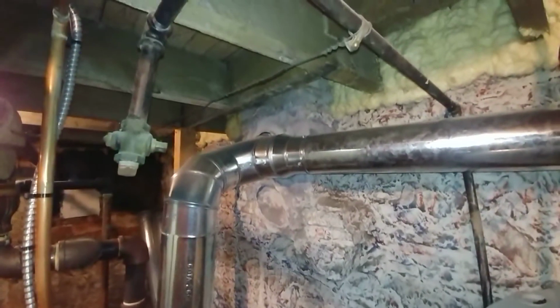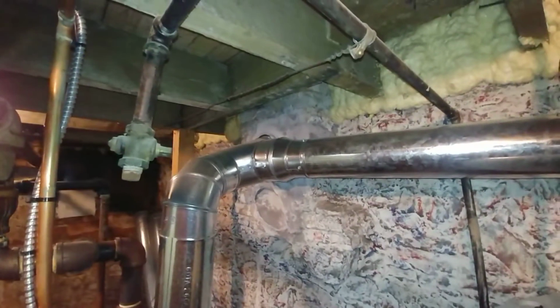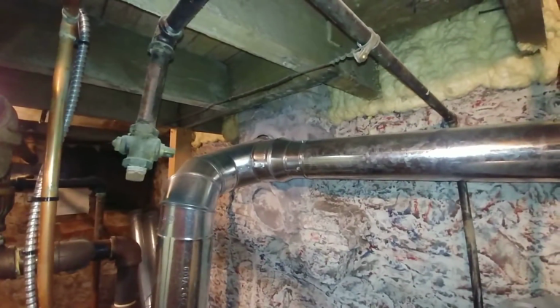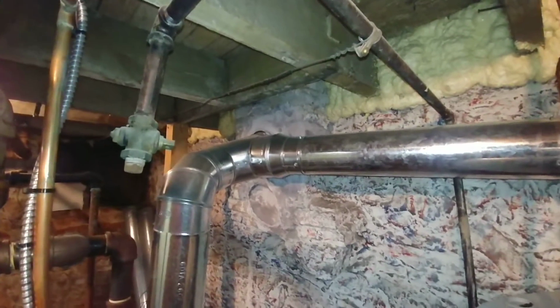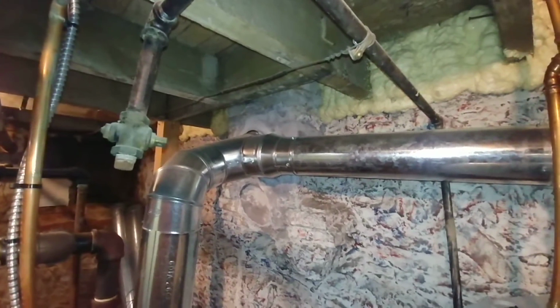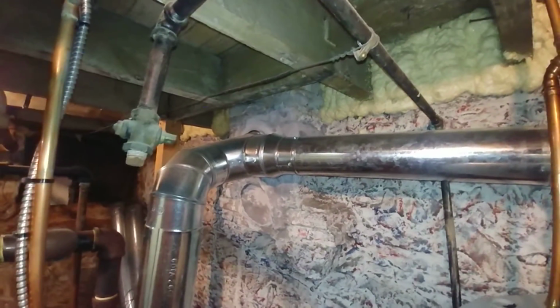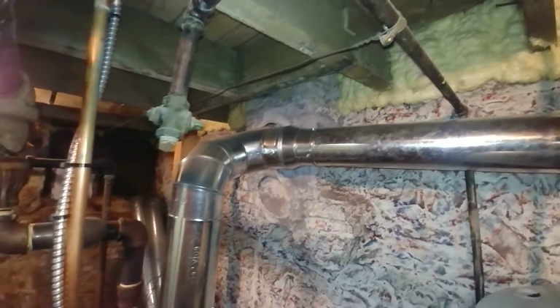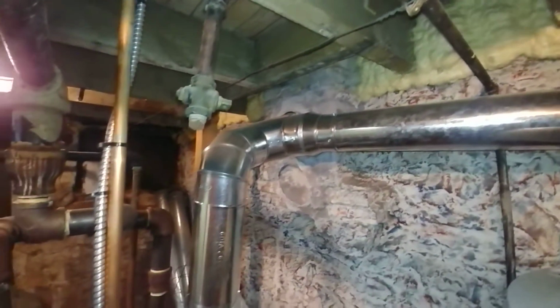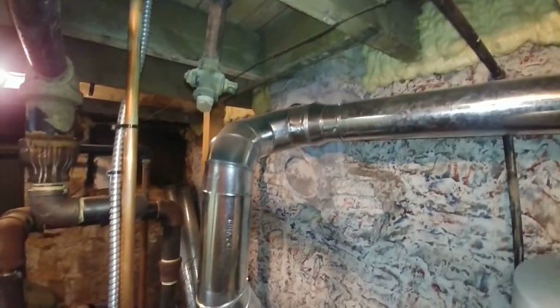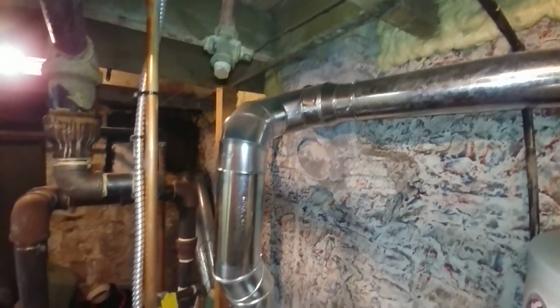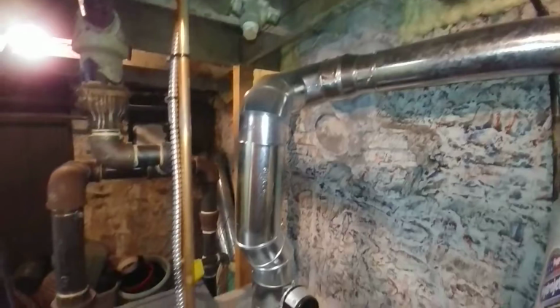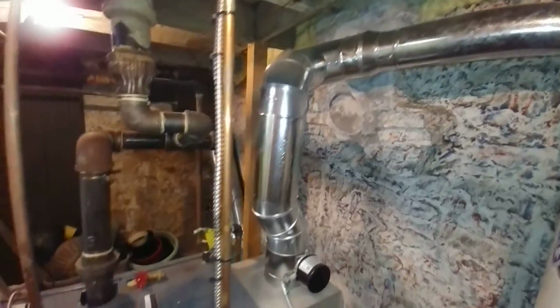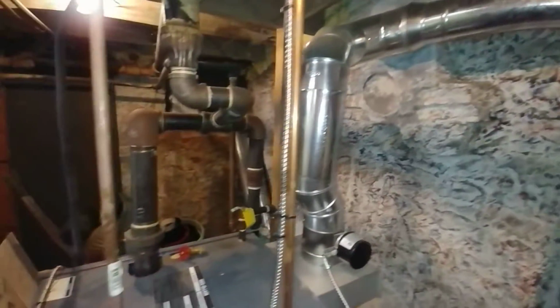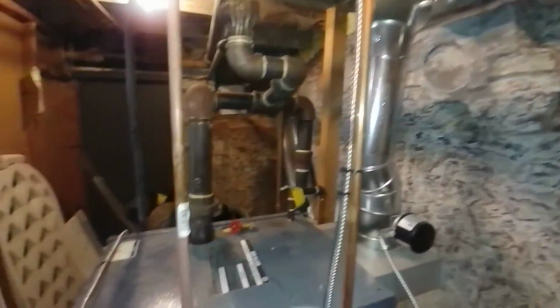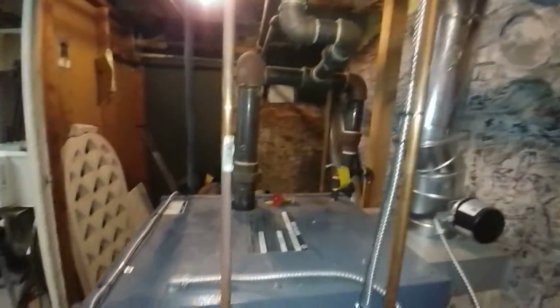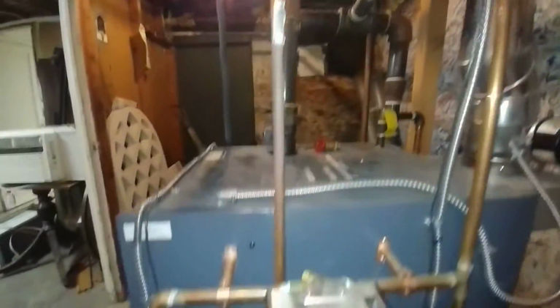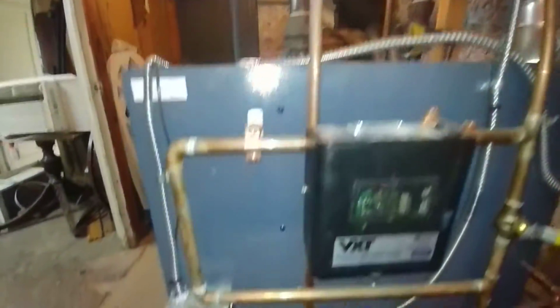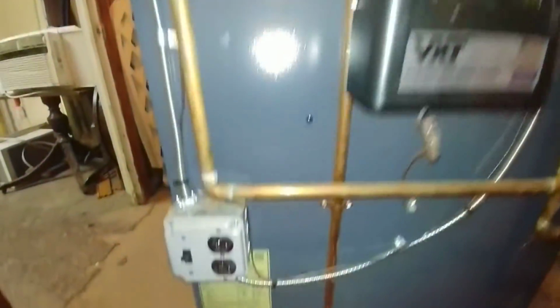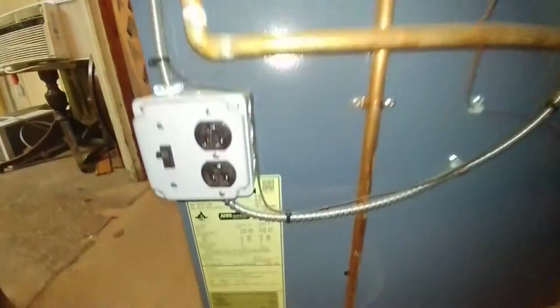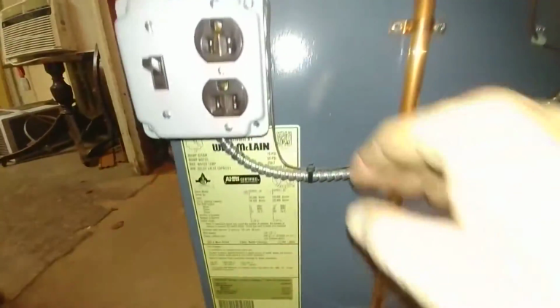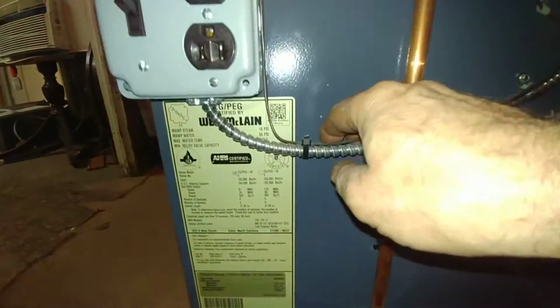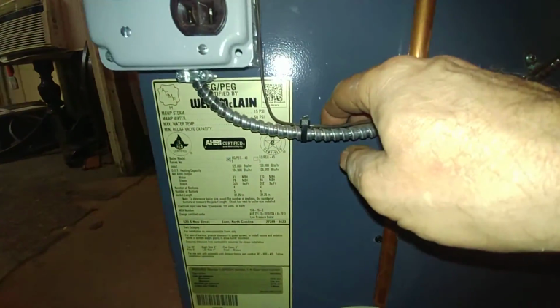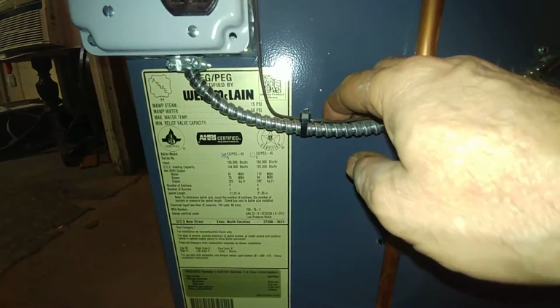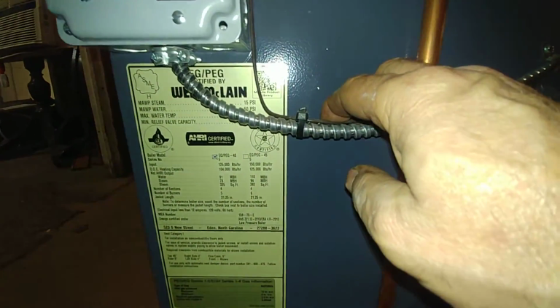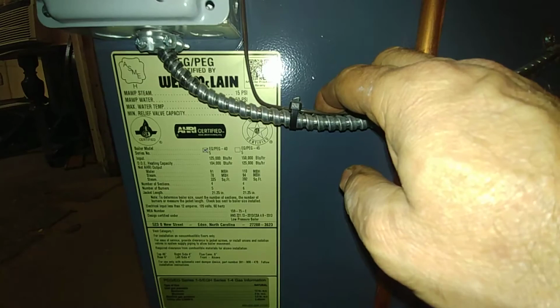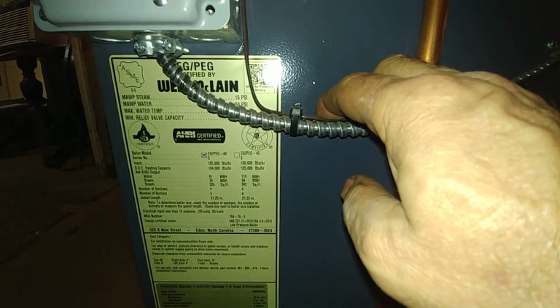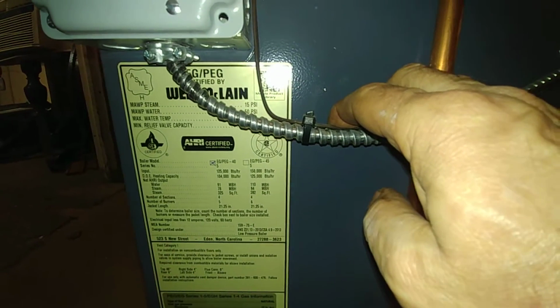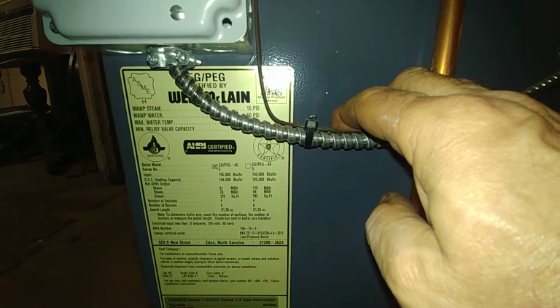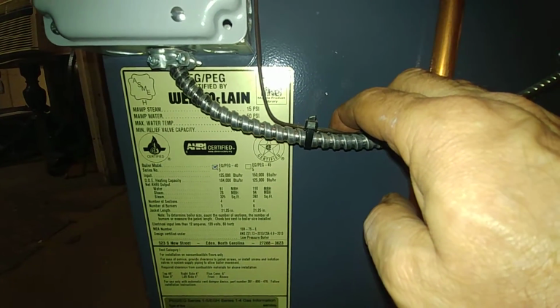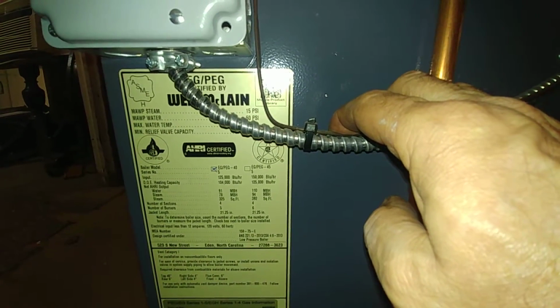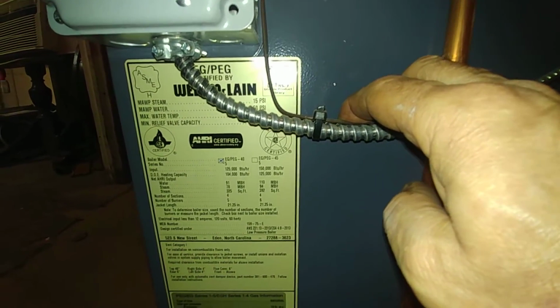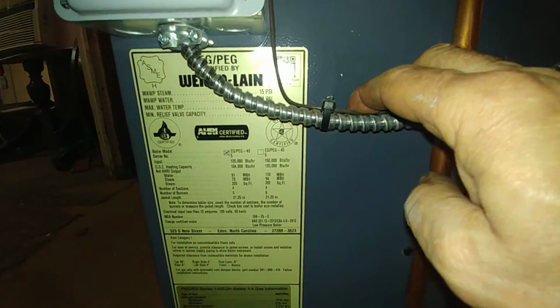The flue has been relined by others. Looking at the rating plate here, it looks like an EG-40.